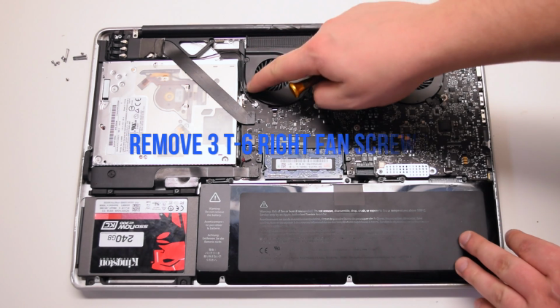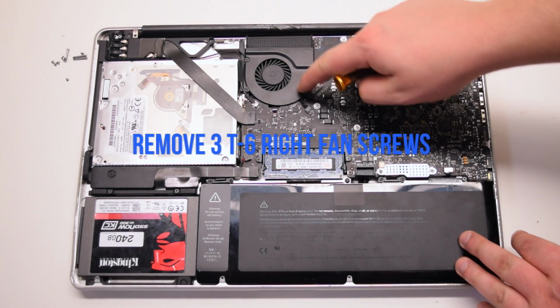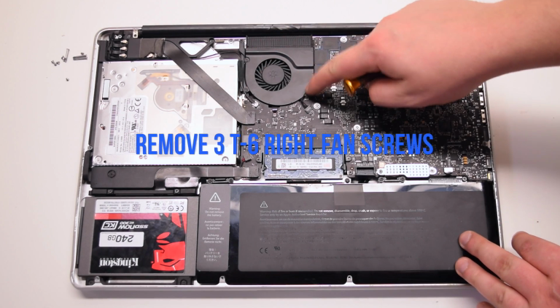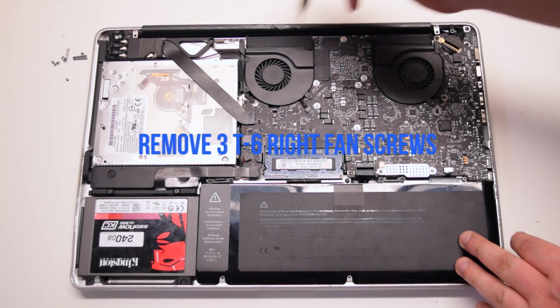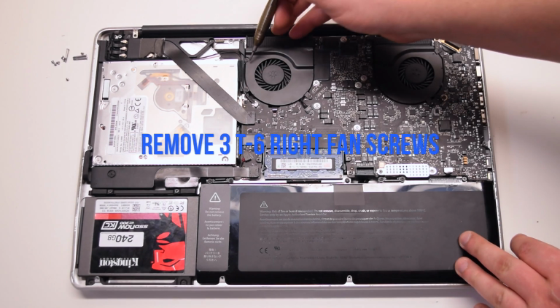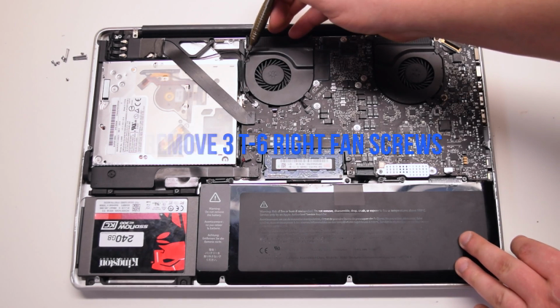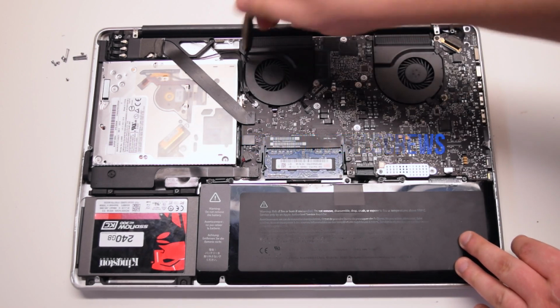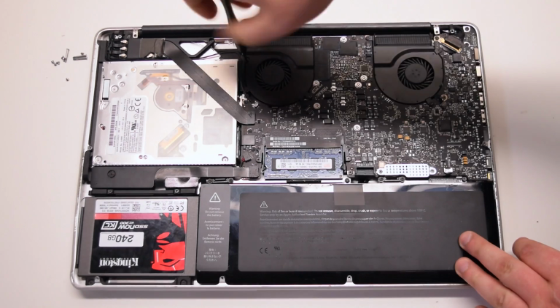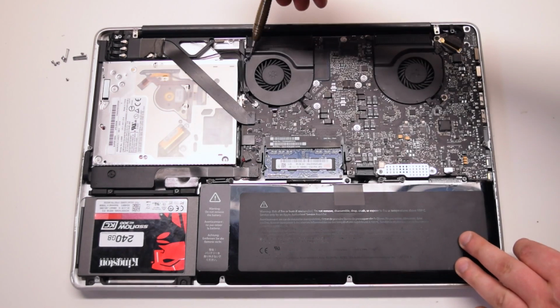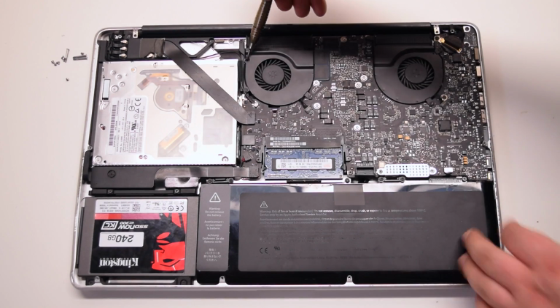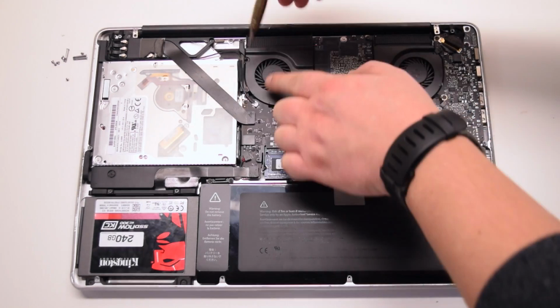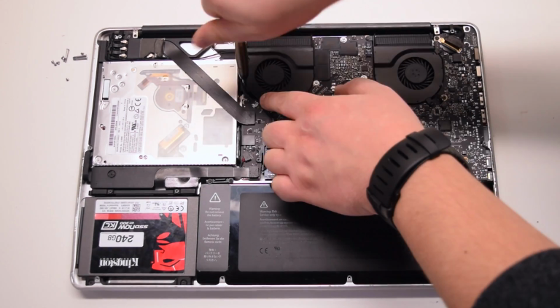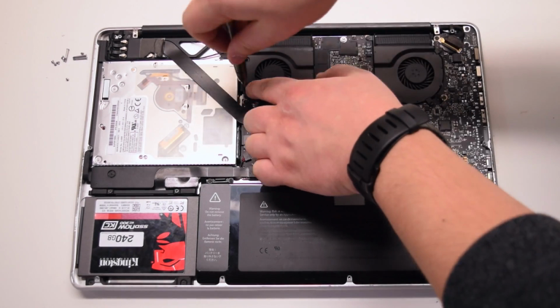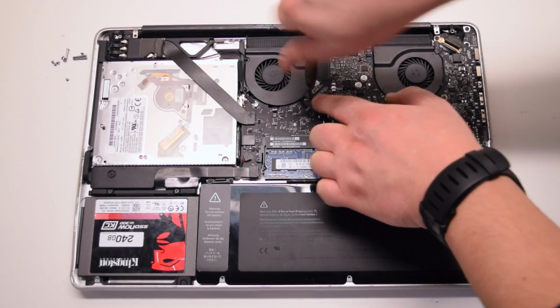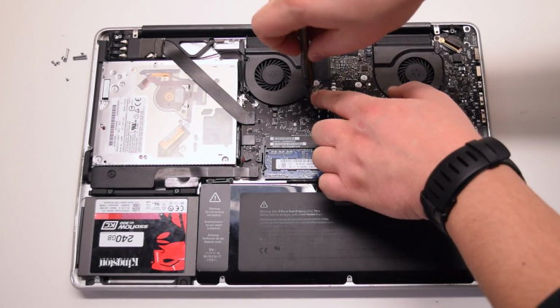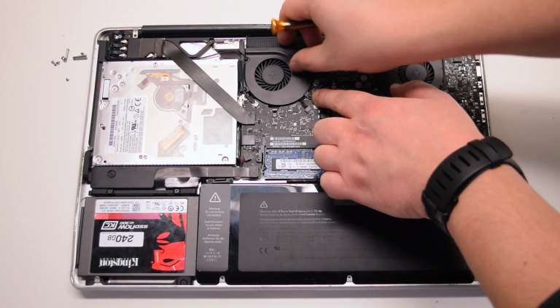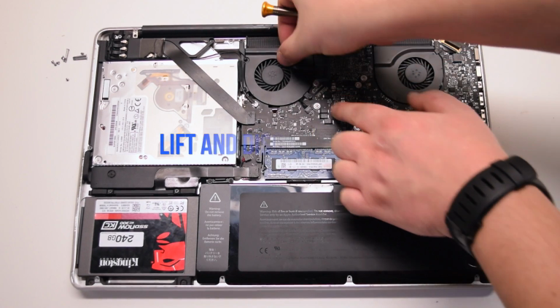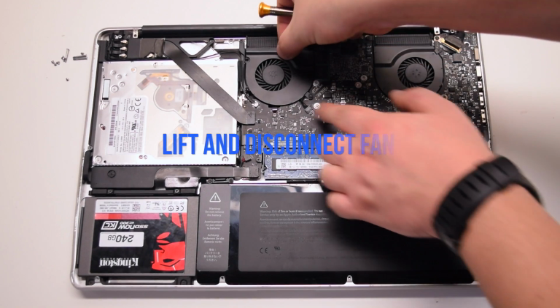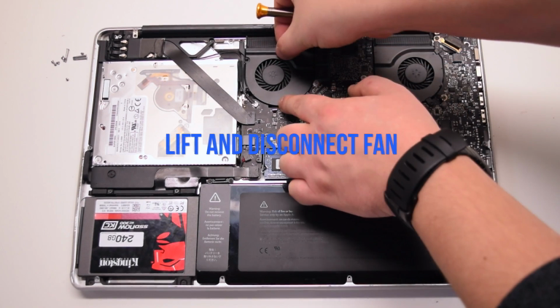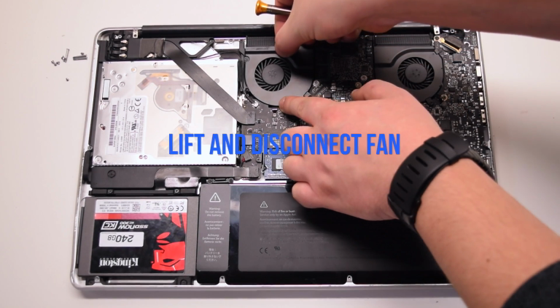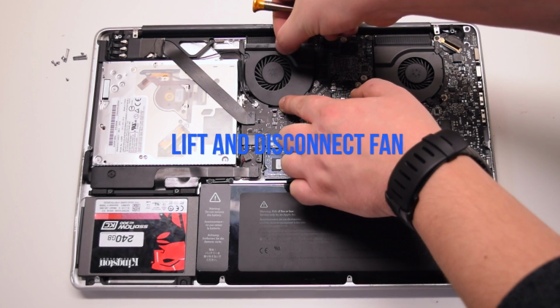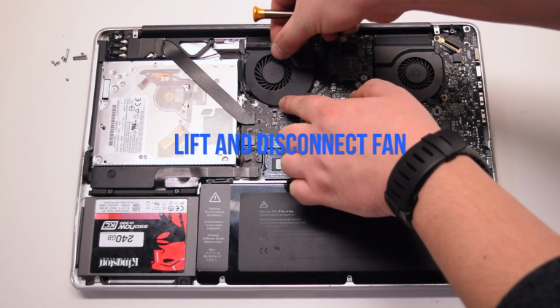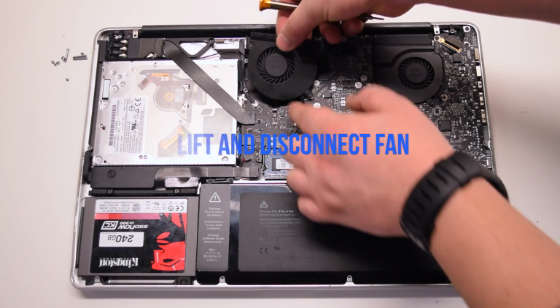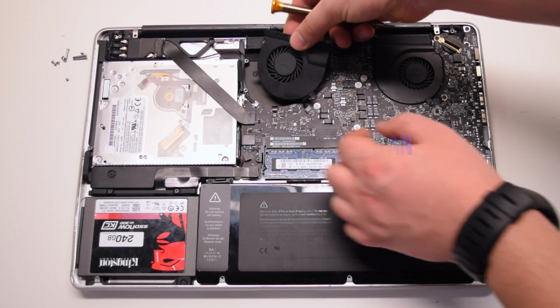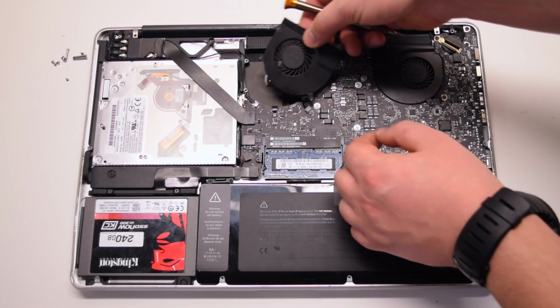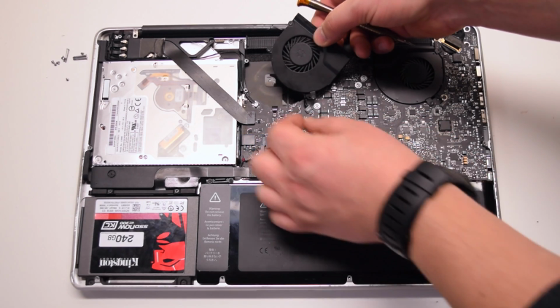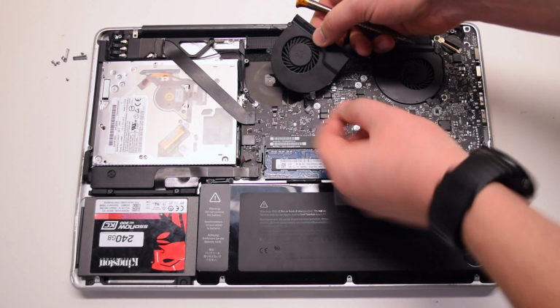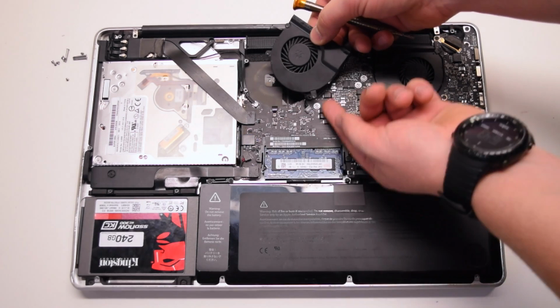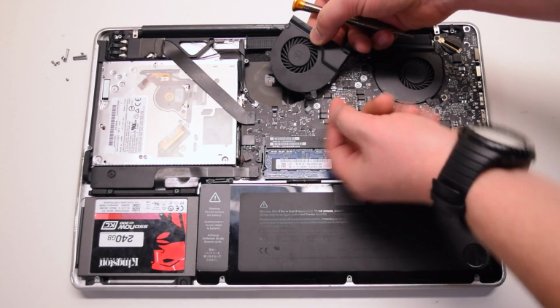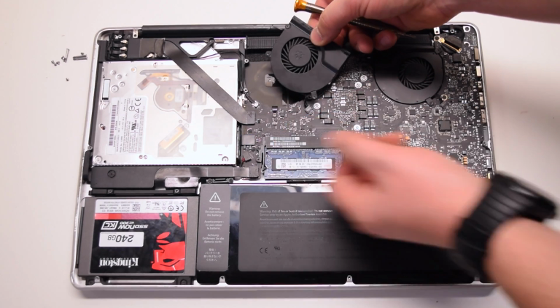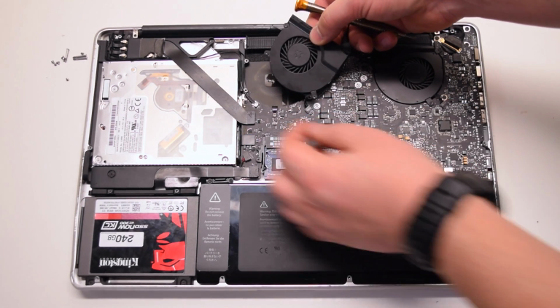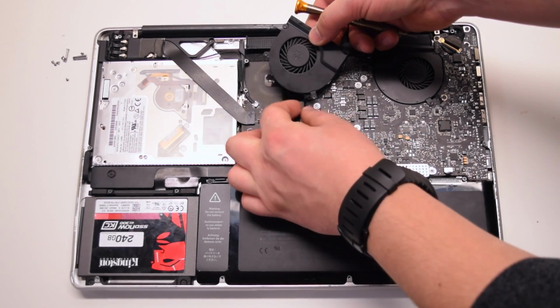Remove three T6 screws that are securing the right fan. You can unscrew them but leave them in place — this will make it easier to track them. Lift the fan and disconnect it from the logic board.